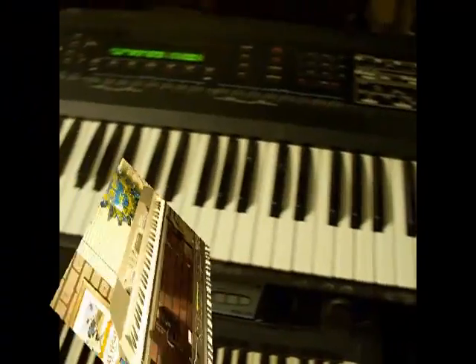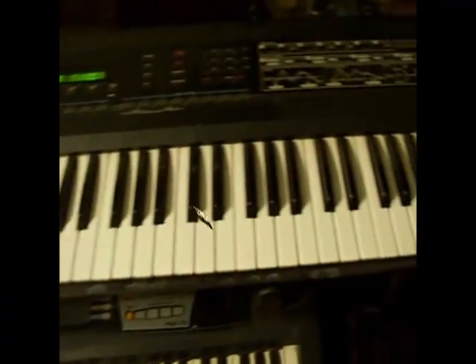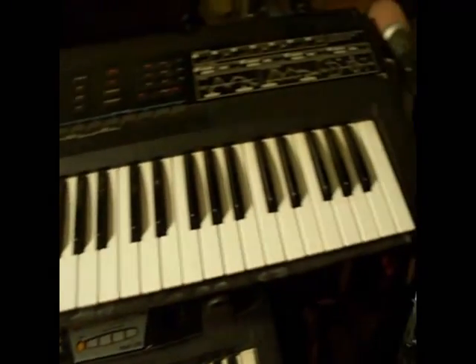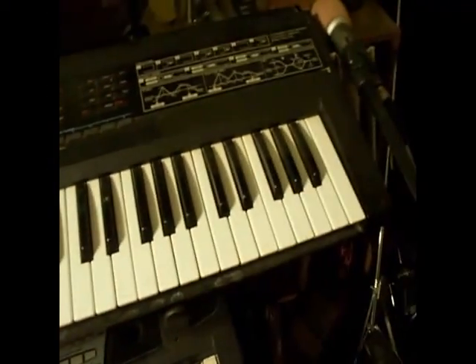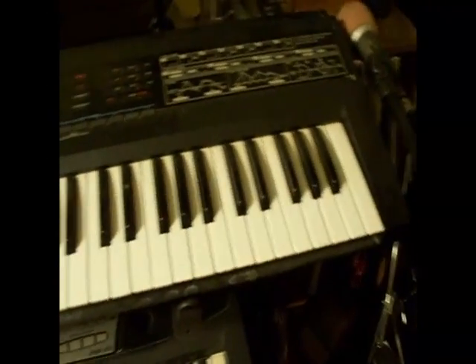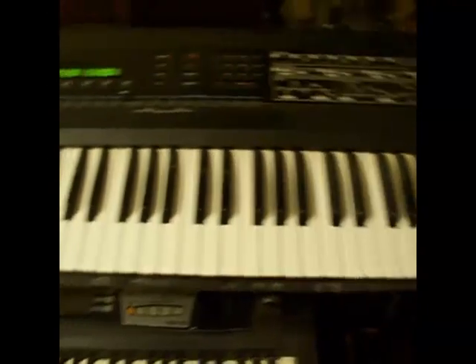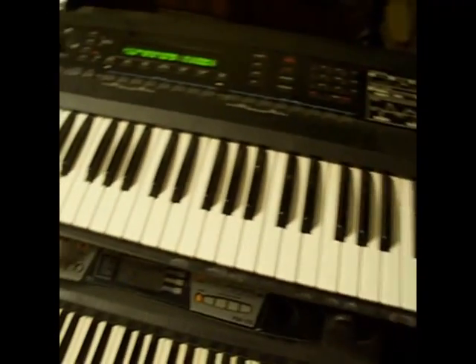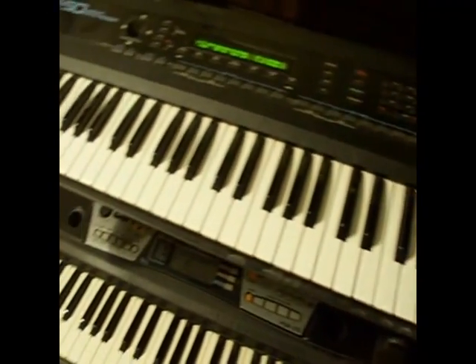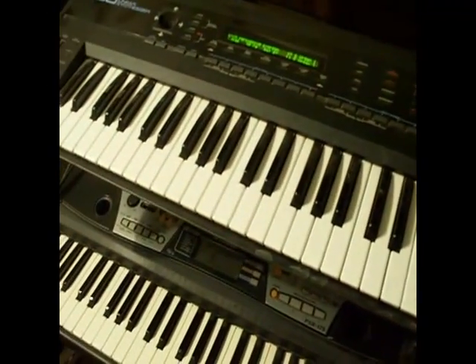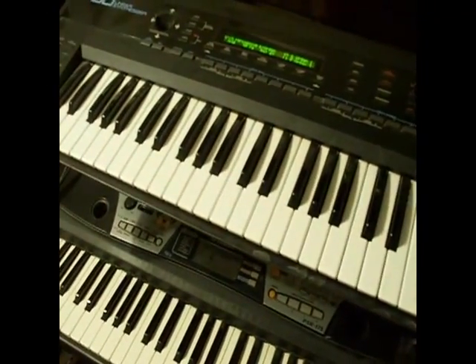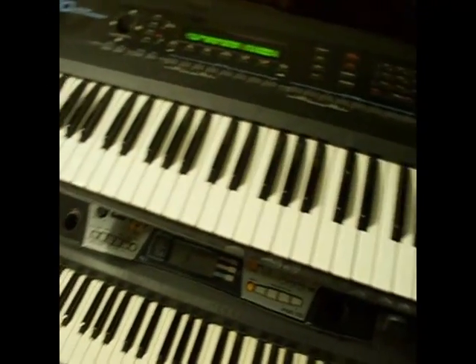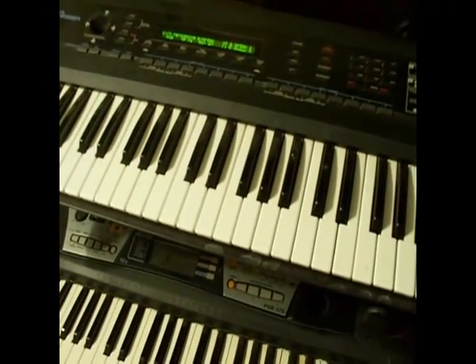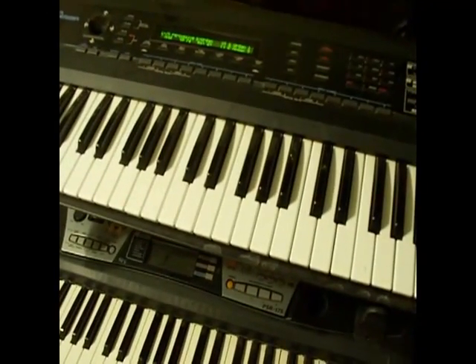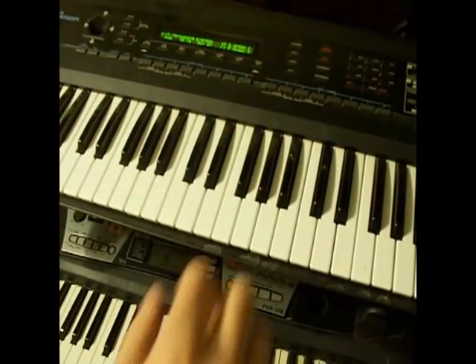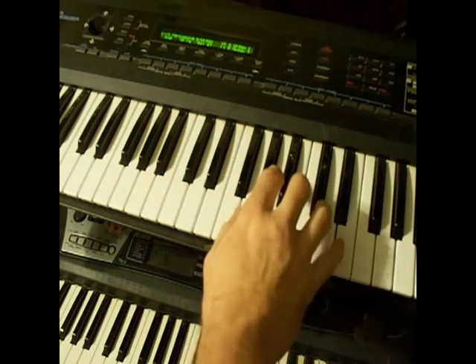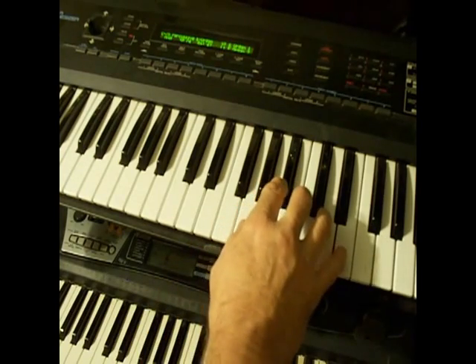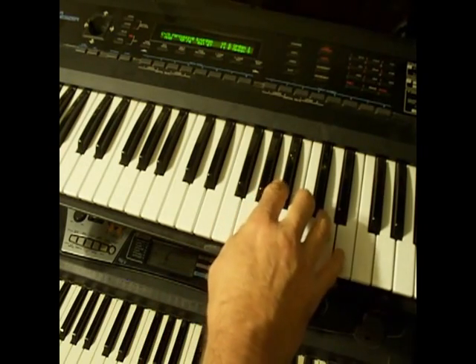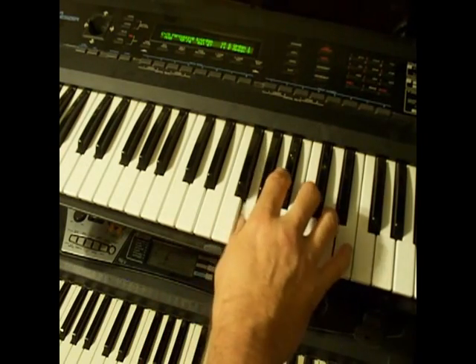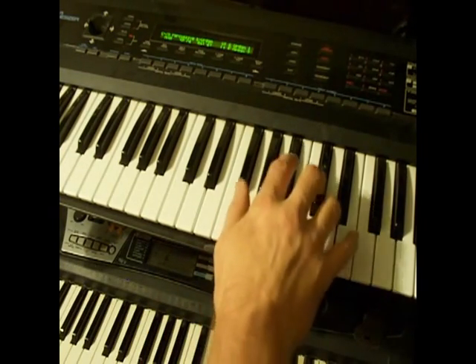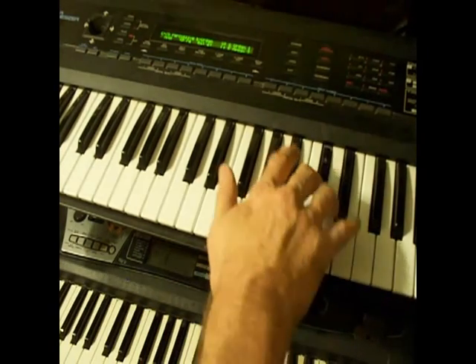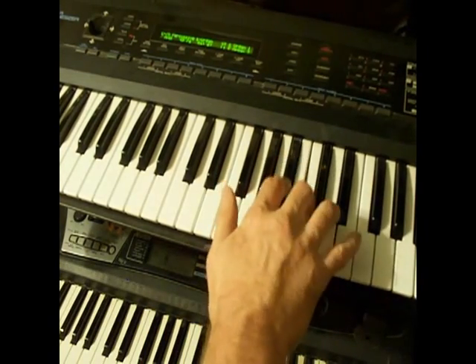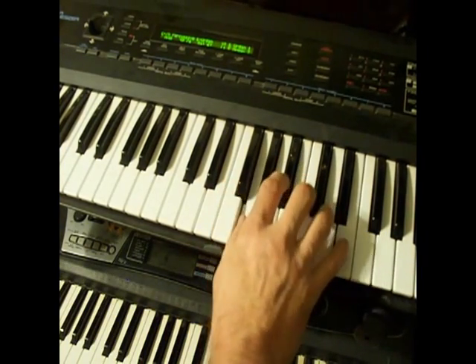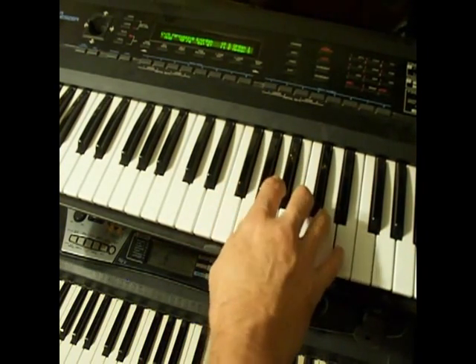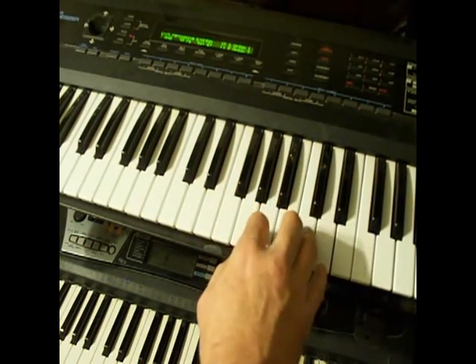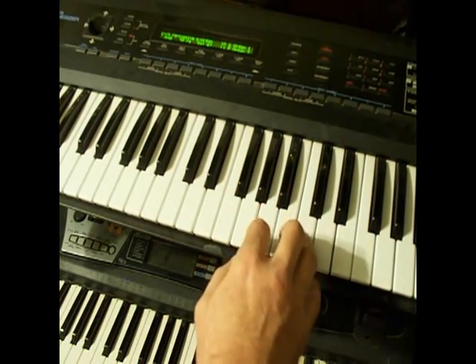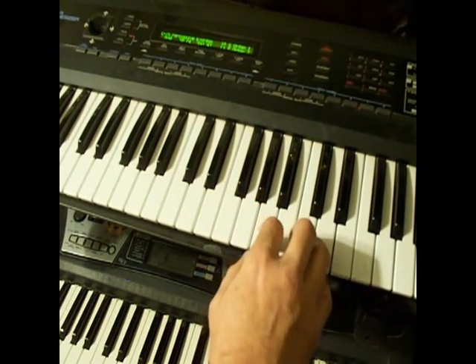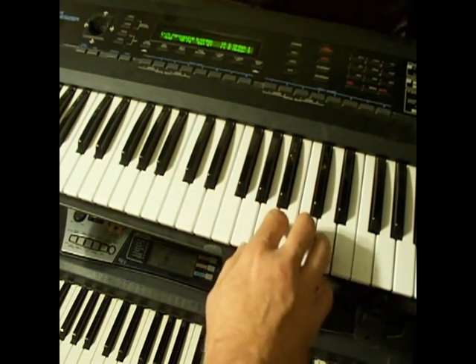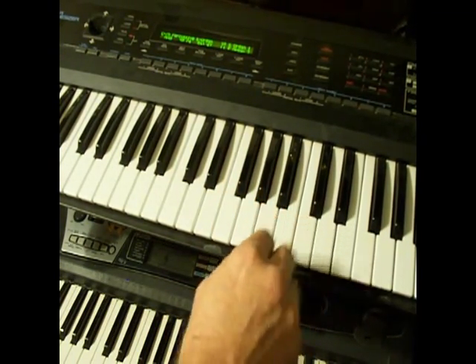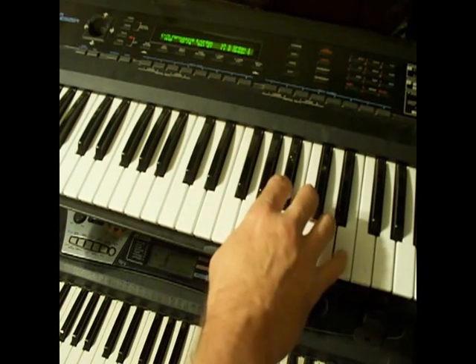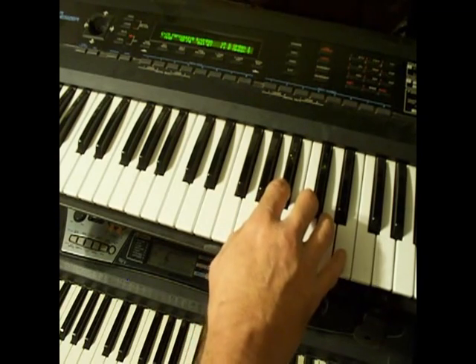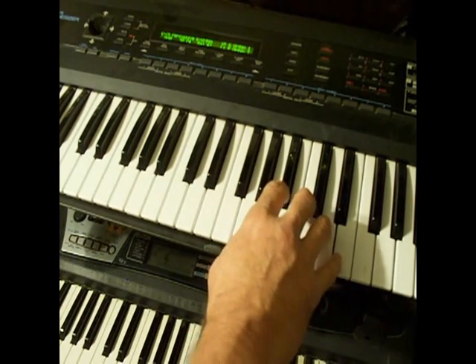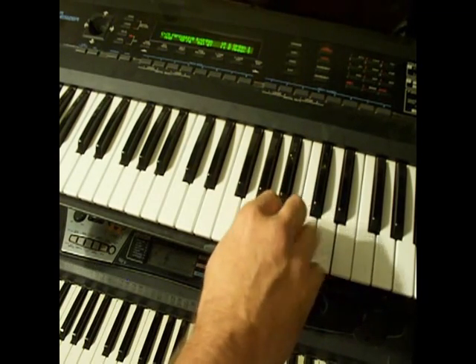Ok, here's my D50. I'll show you a bit of how you do this. That's the intro to 96 Tears, which is the C7.